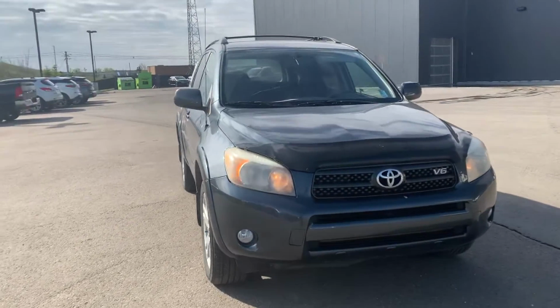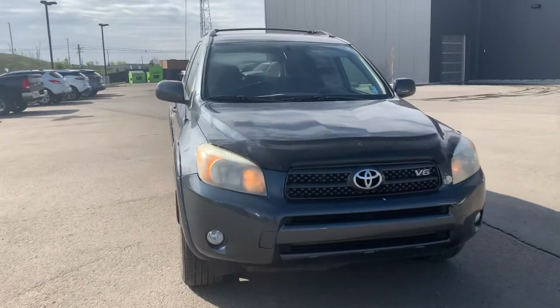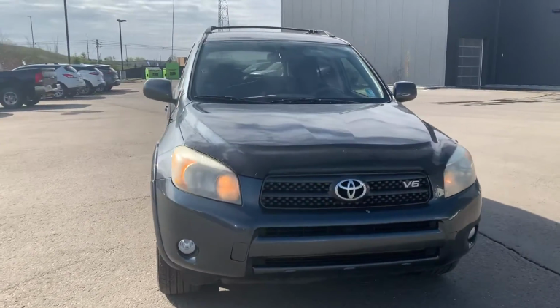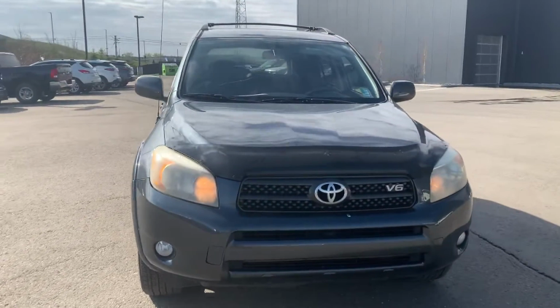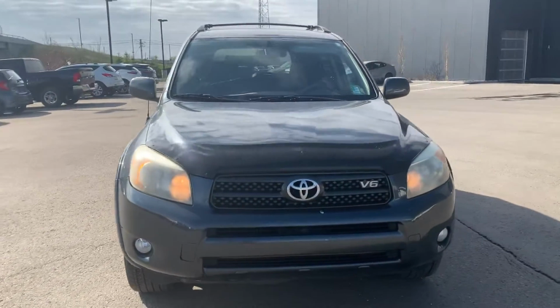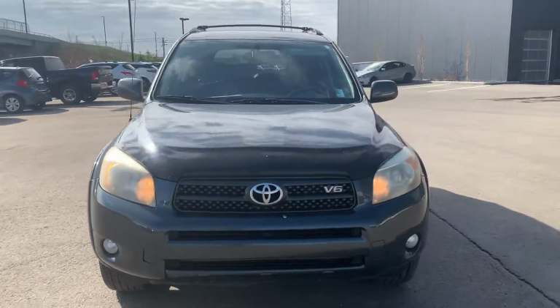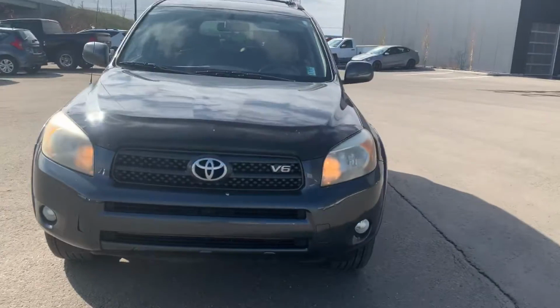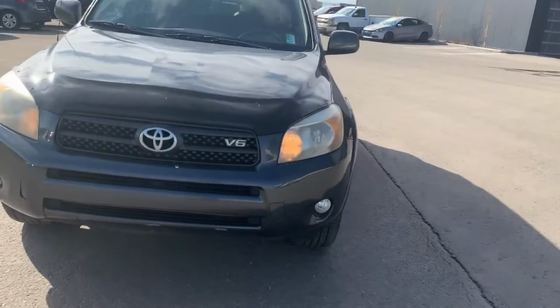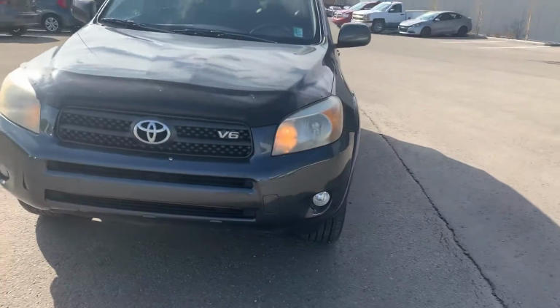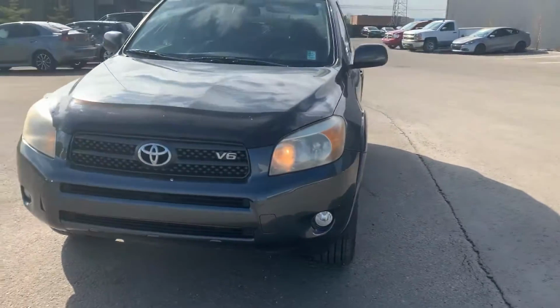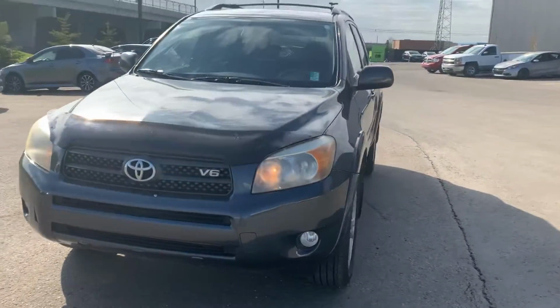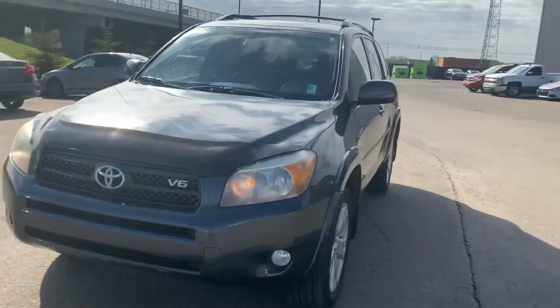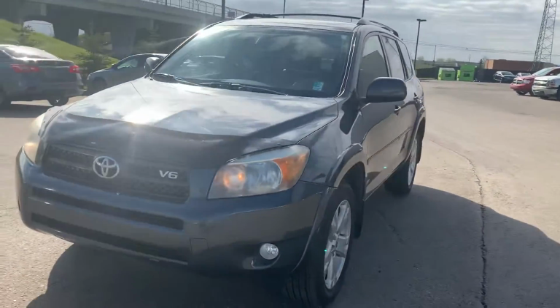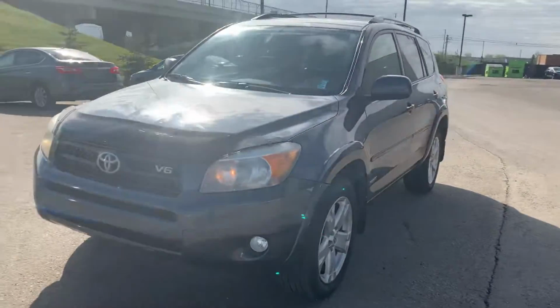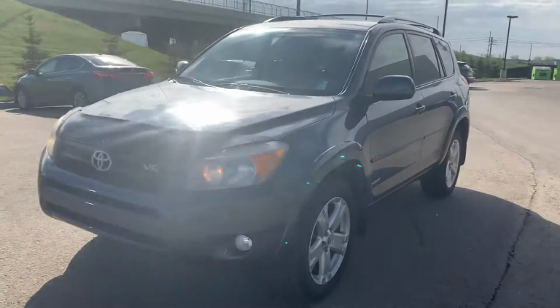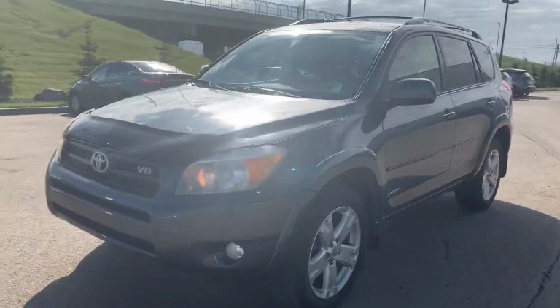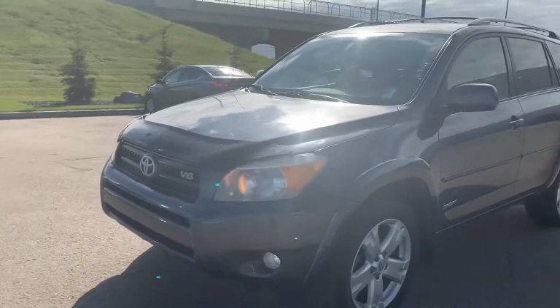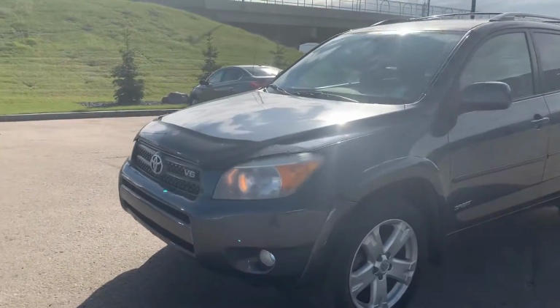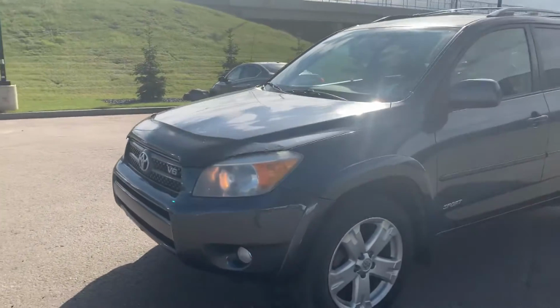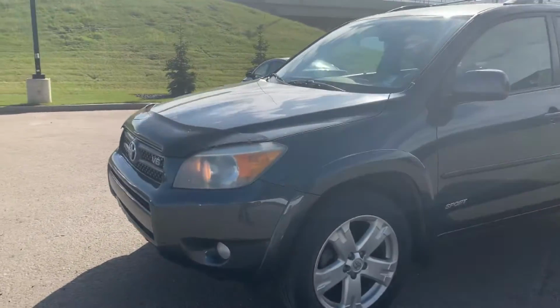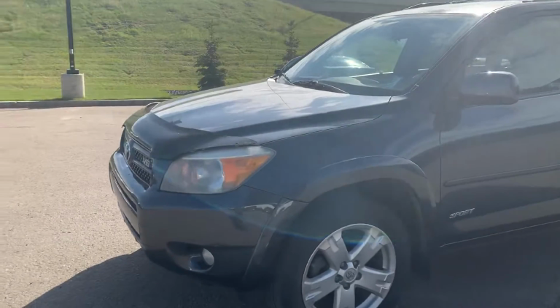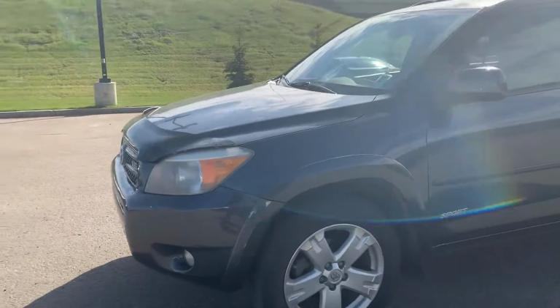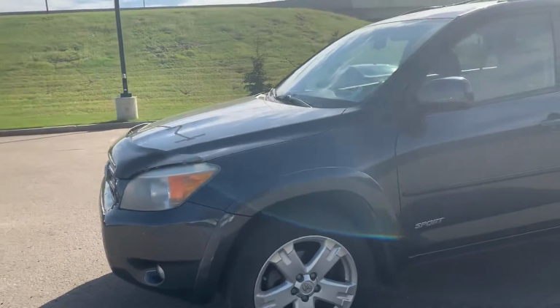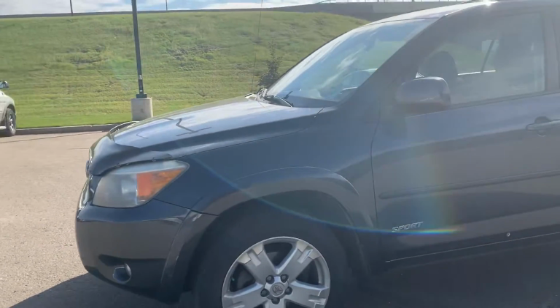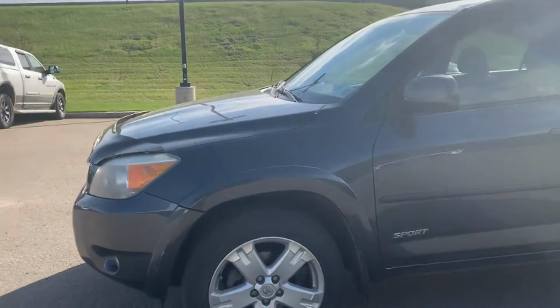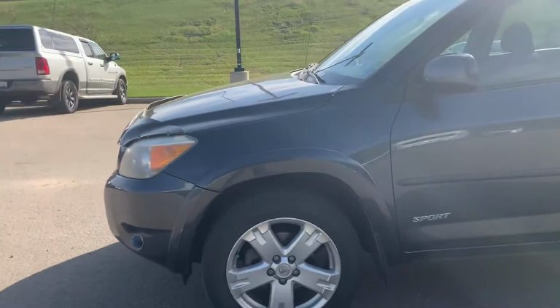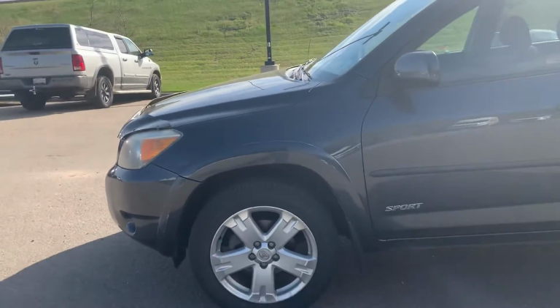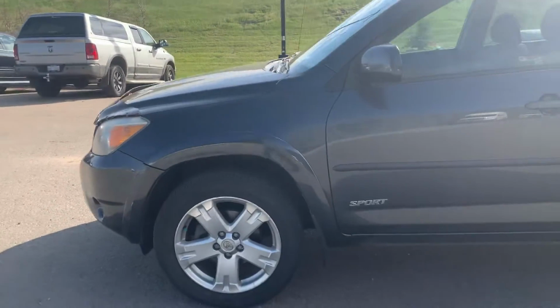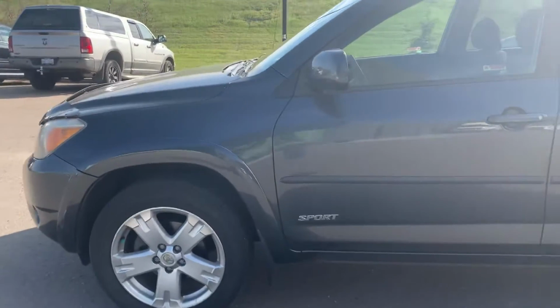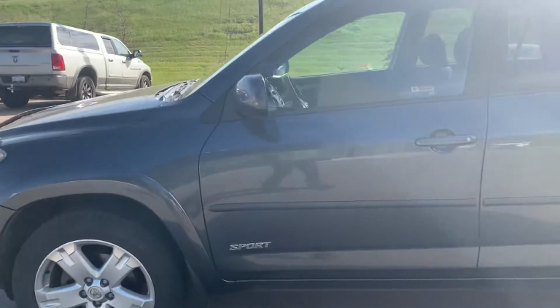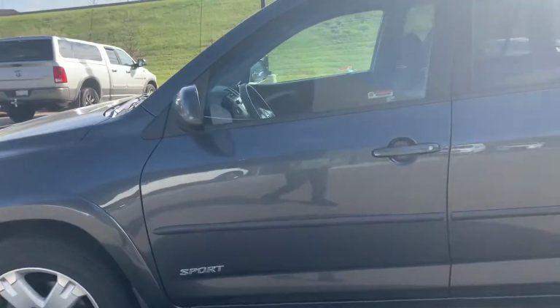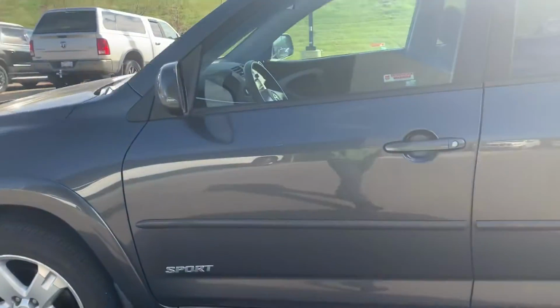I knew actually the person who traded it in — she's a super sweet lady. She loved having this thing, and it was hard for her to even get rid of it. Beautiful vehicle all the way around. Paint still pretty much intact, tires are great, mag wheels all the way around.